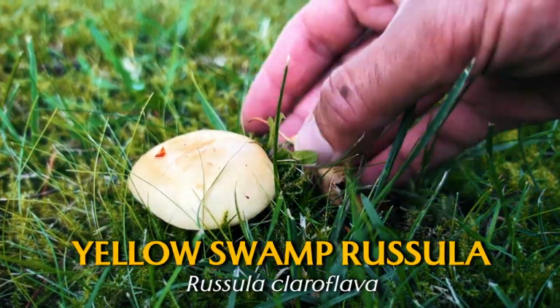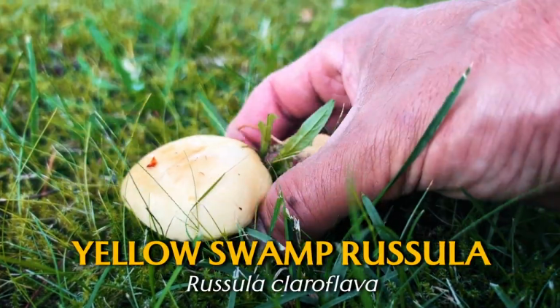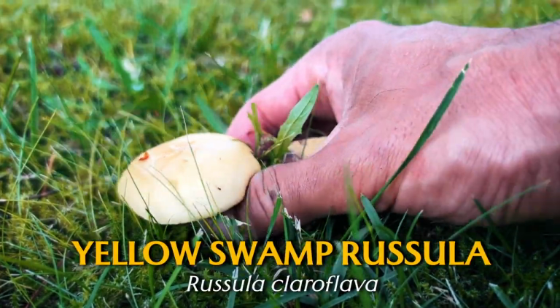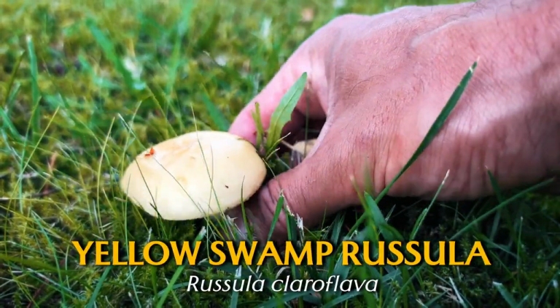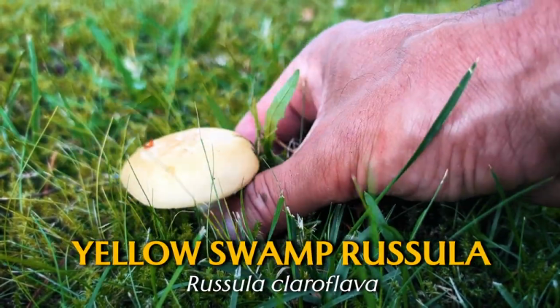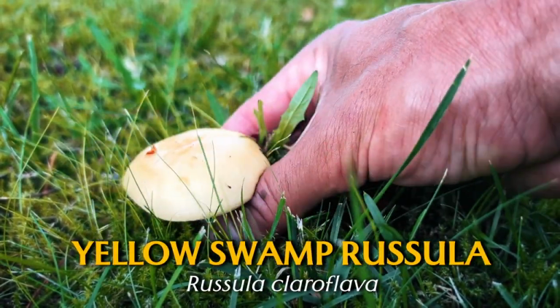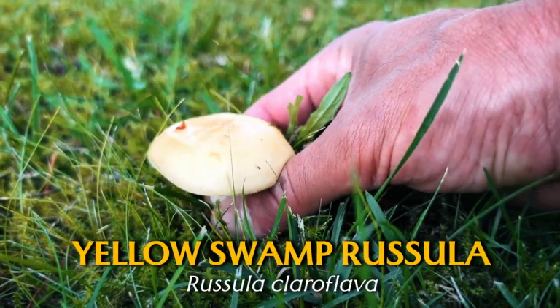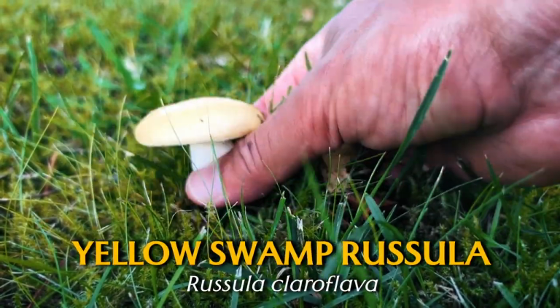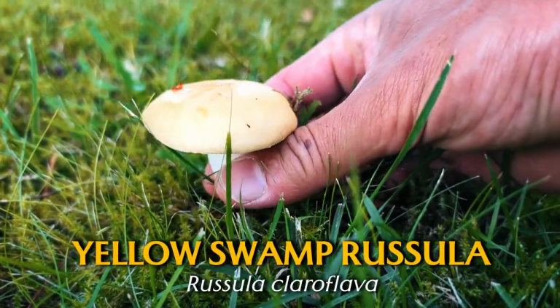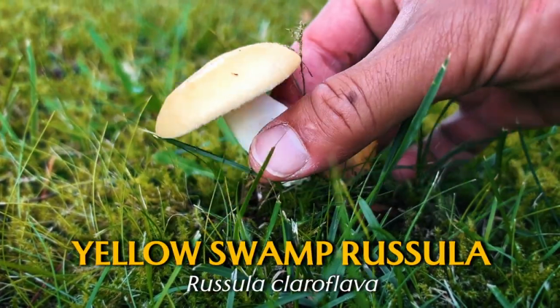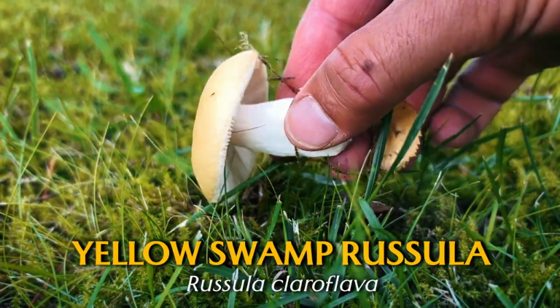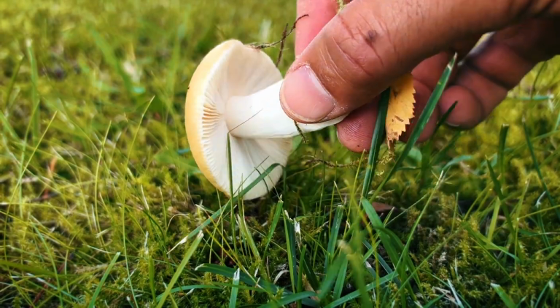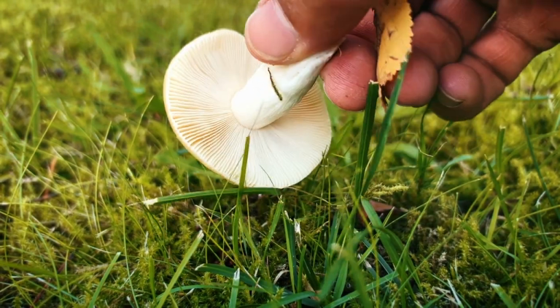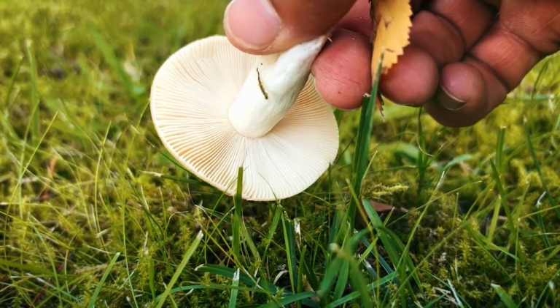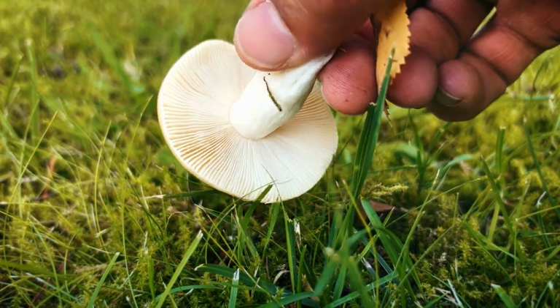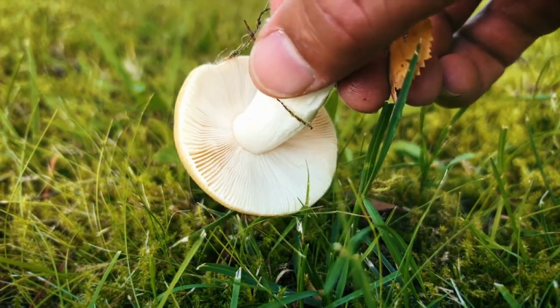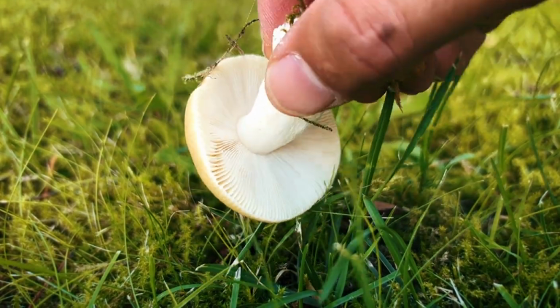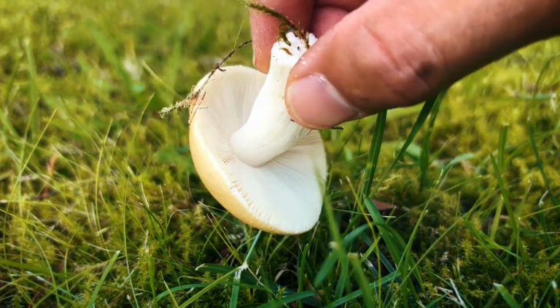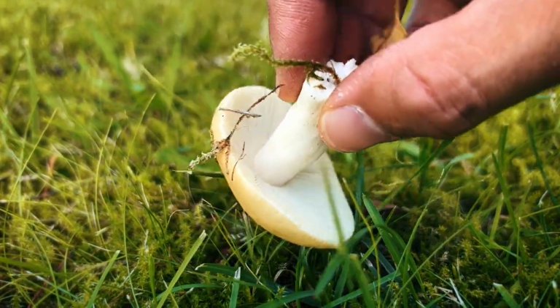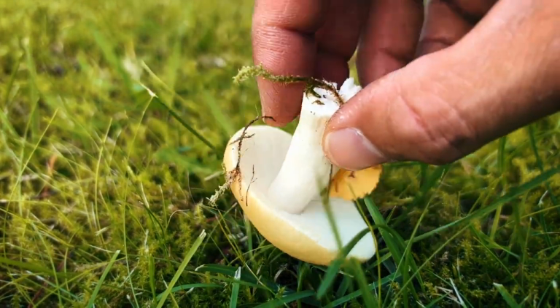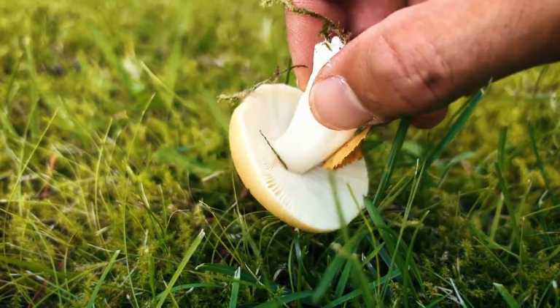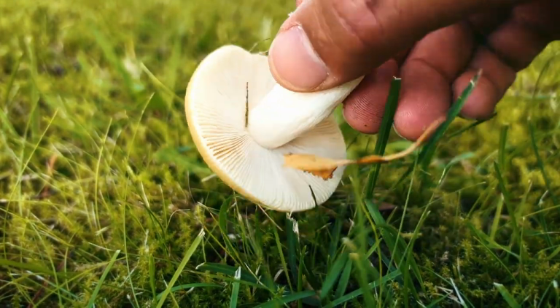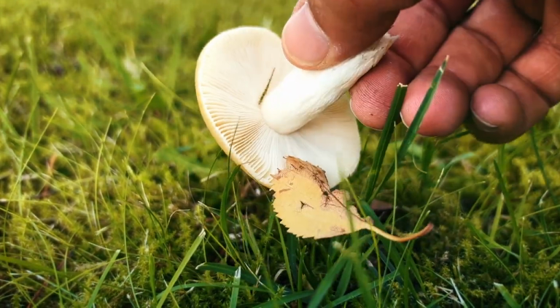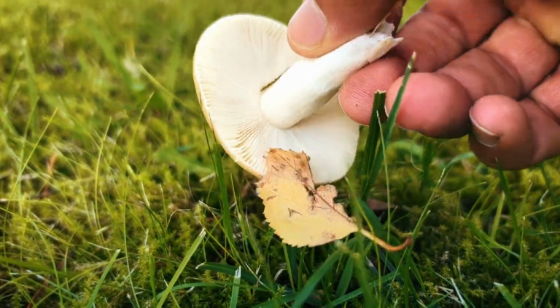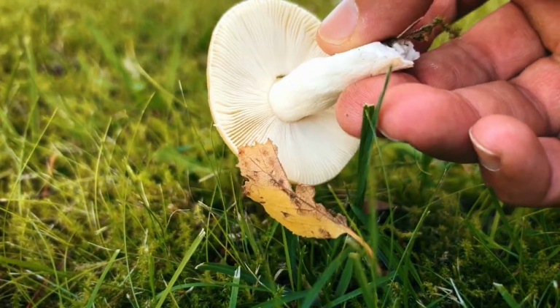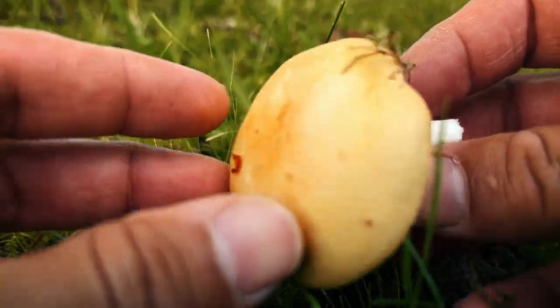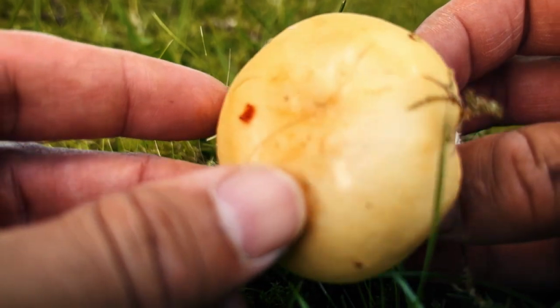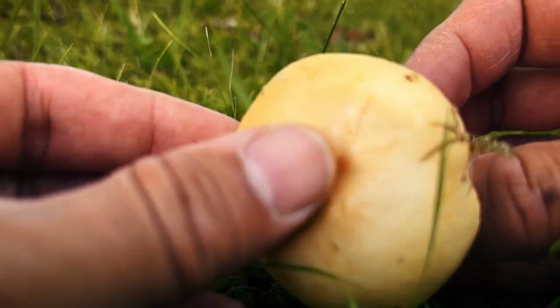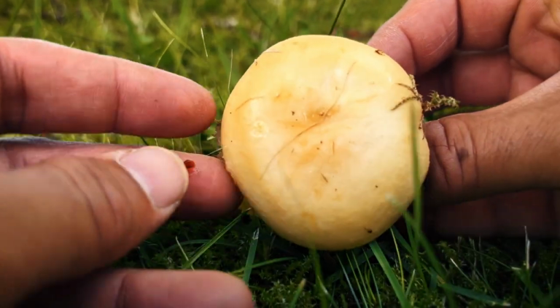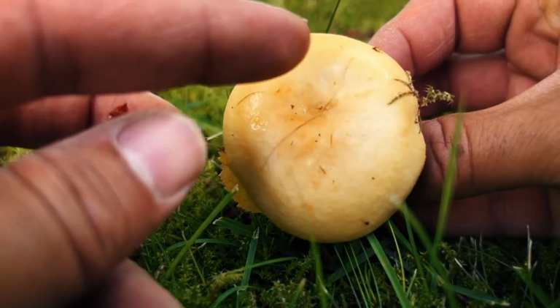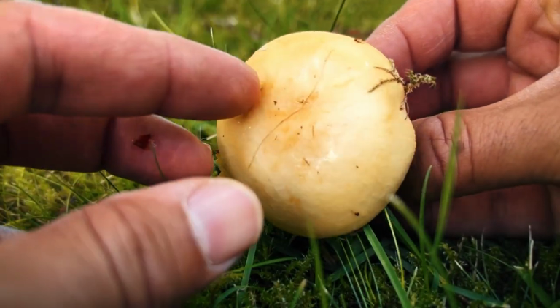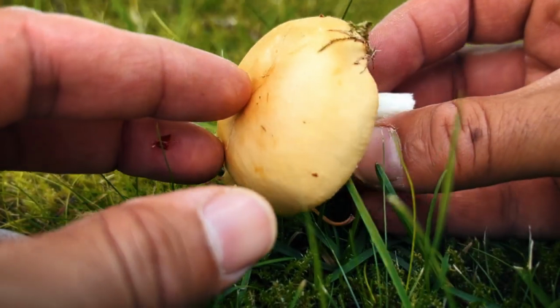This yellow little mushroom is the yellow swamp russula. These like wet areas, often around swamps and other damp woods. The cap is this bright yellow distinctive colour.